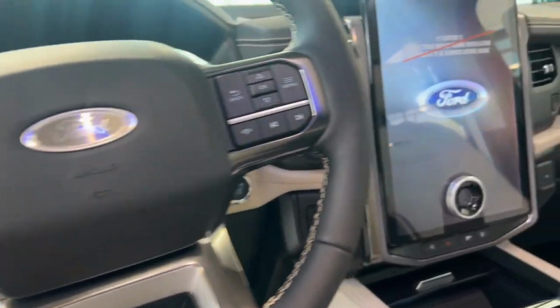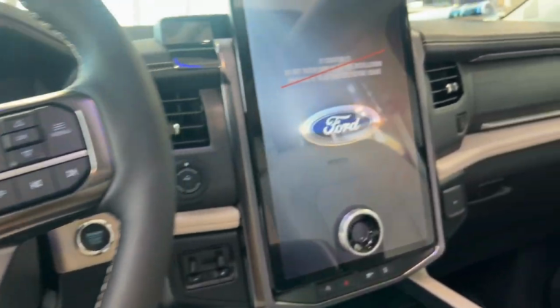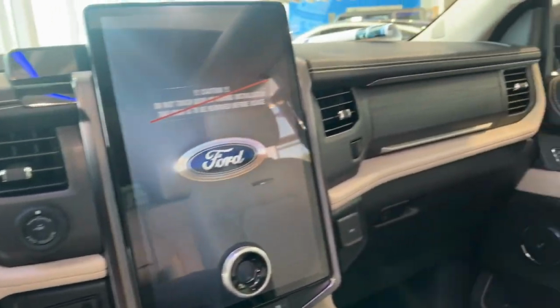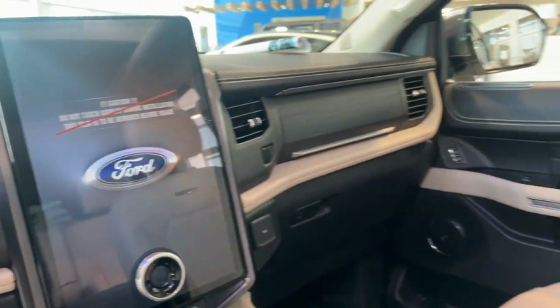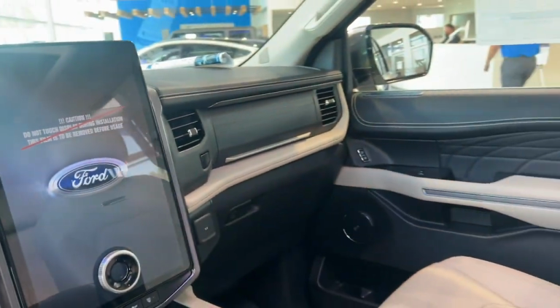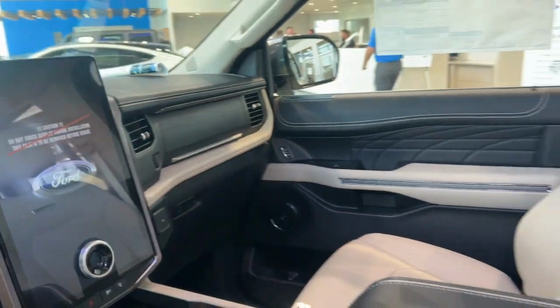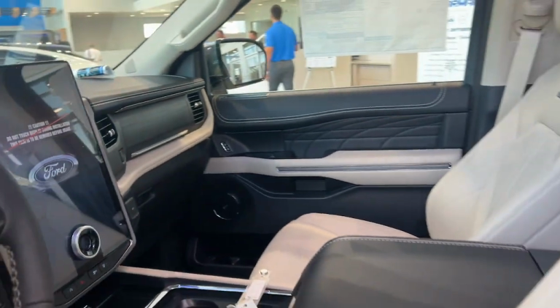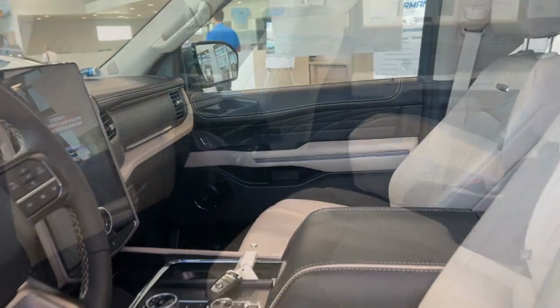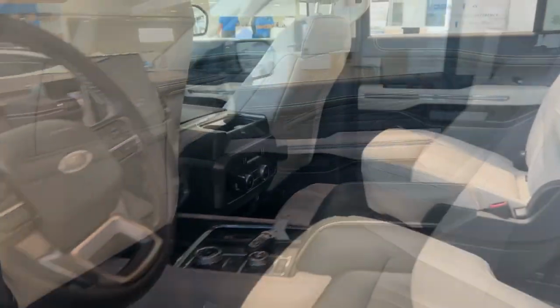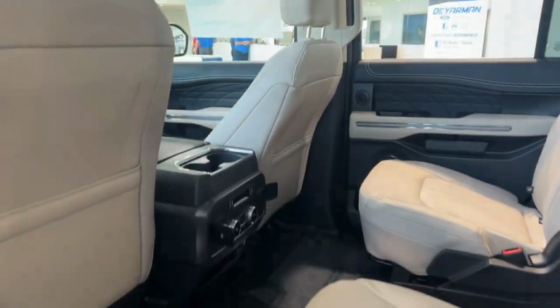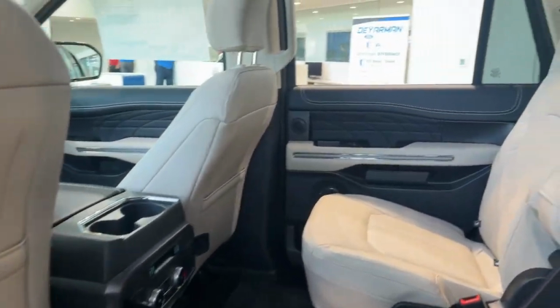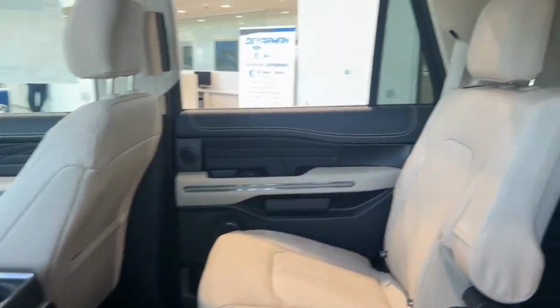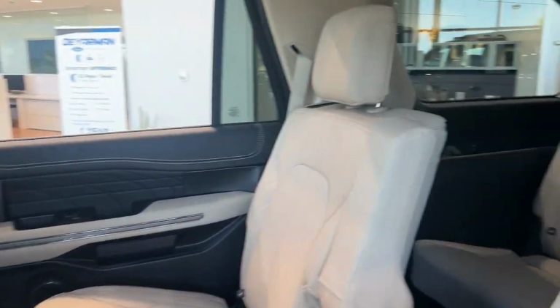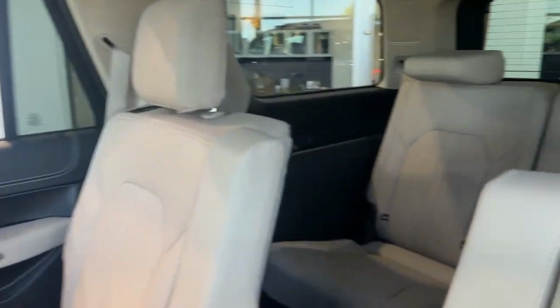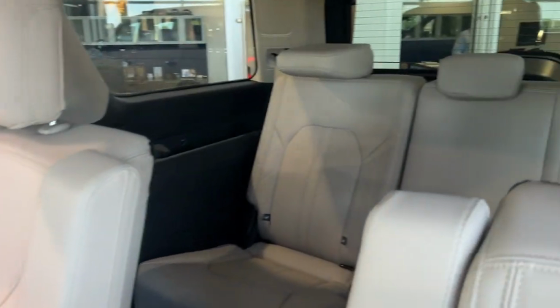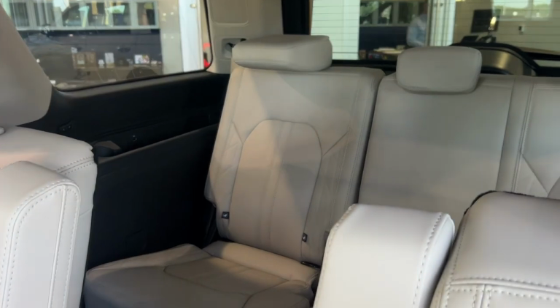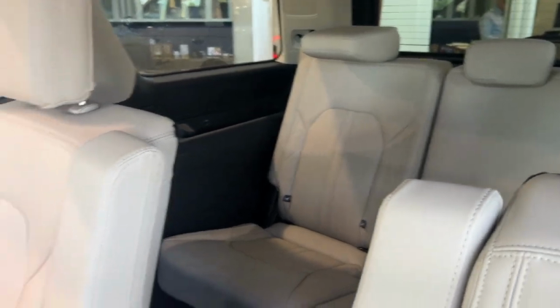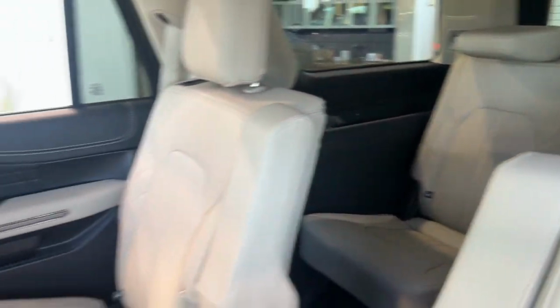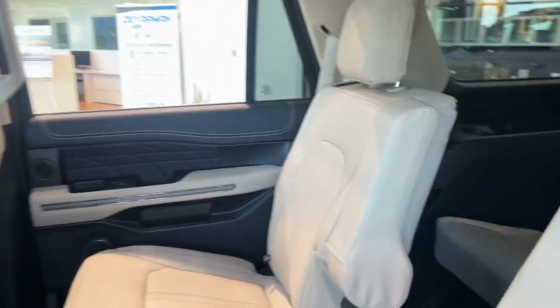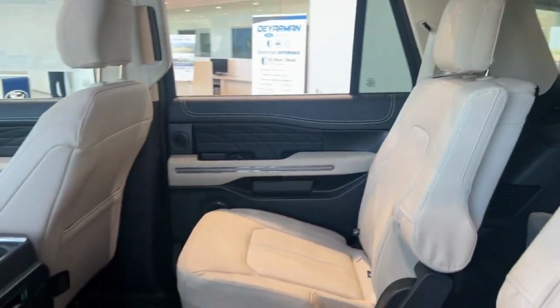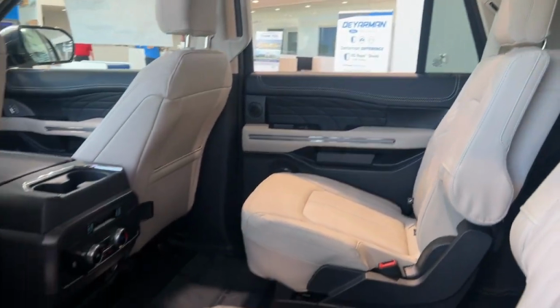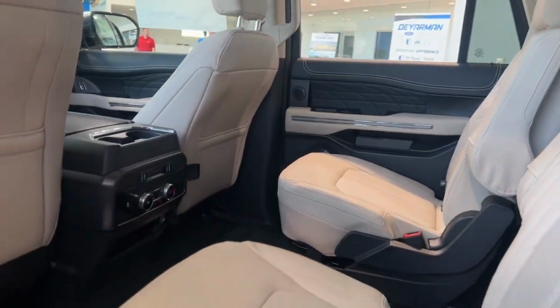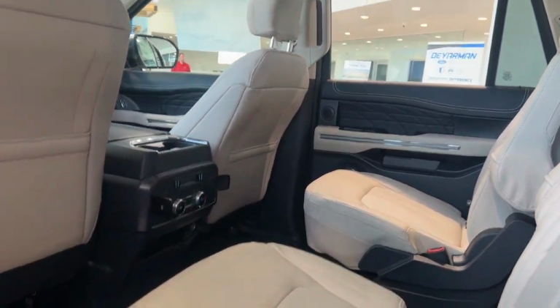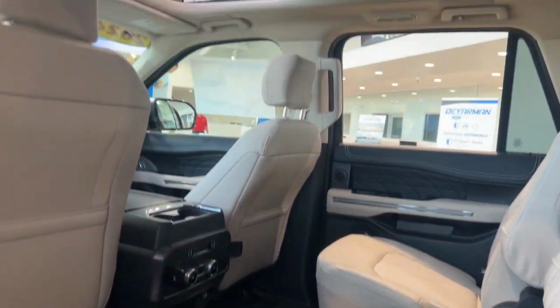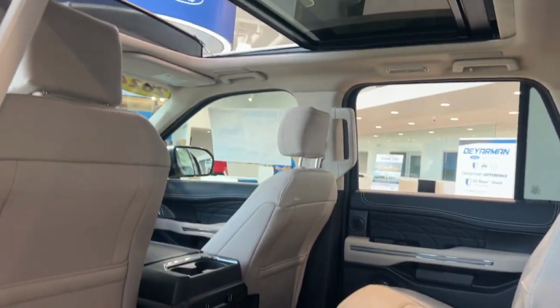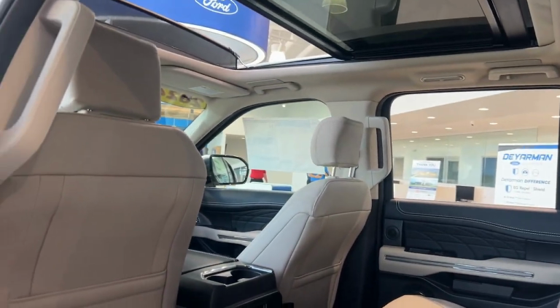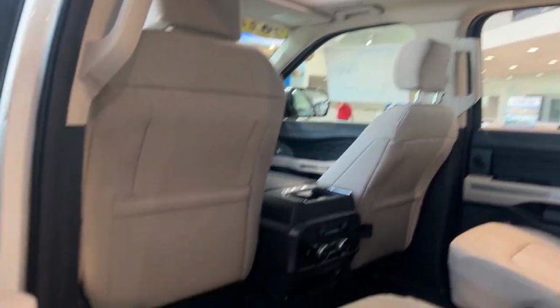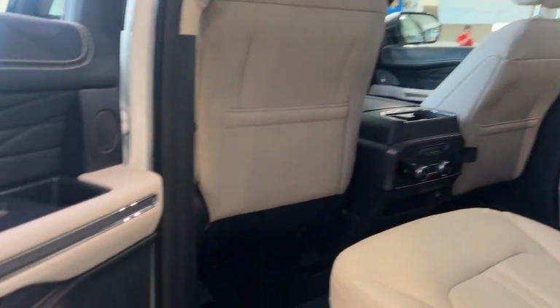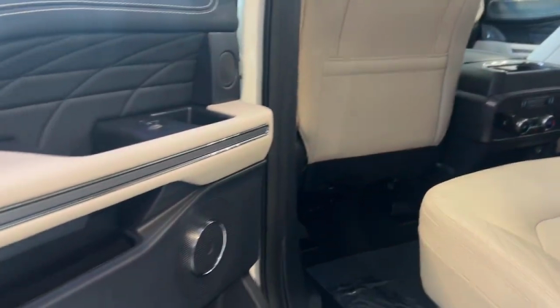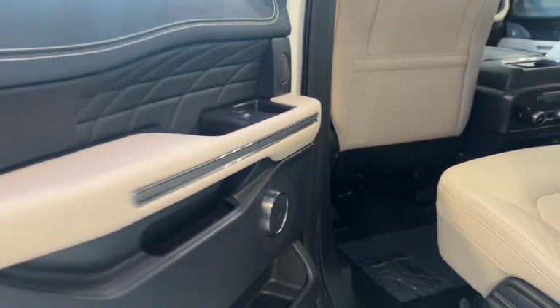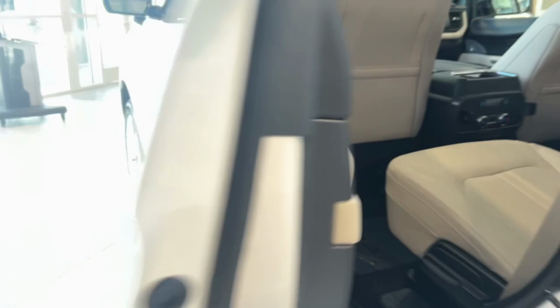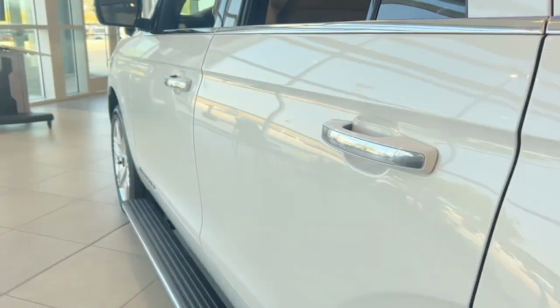These are just some of the great options this vehicle comes with: heated steering wheel, 360-degree view car camera, keyless entry, moonroof, navigation system, backup camera.